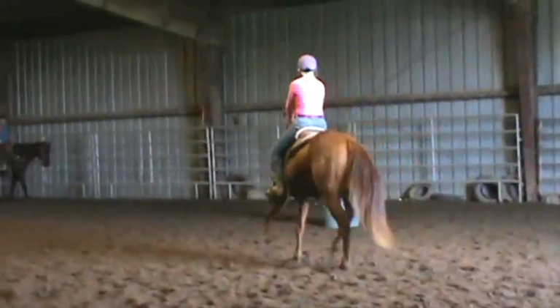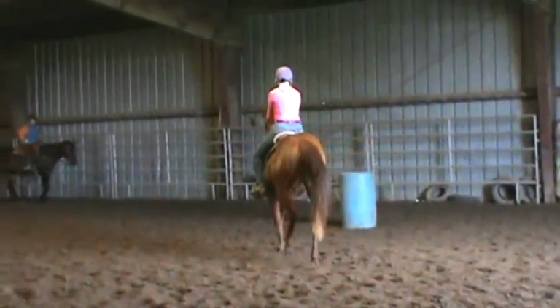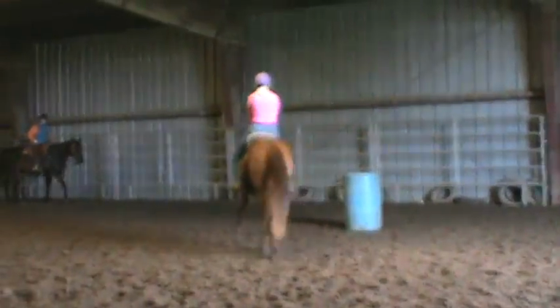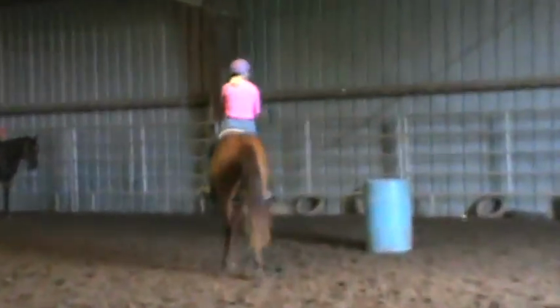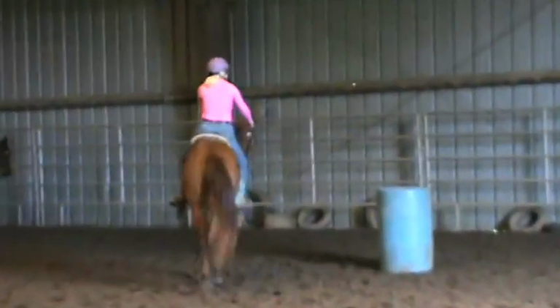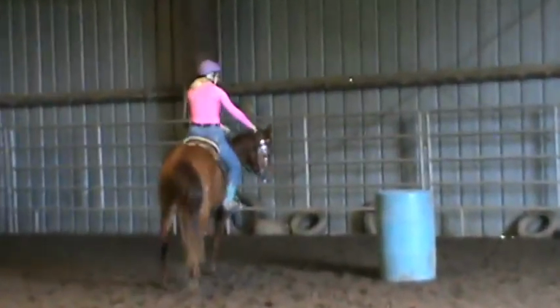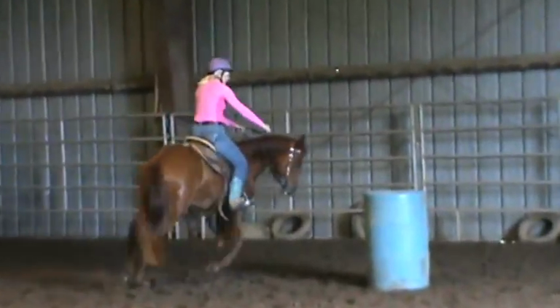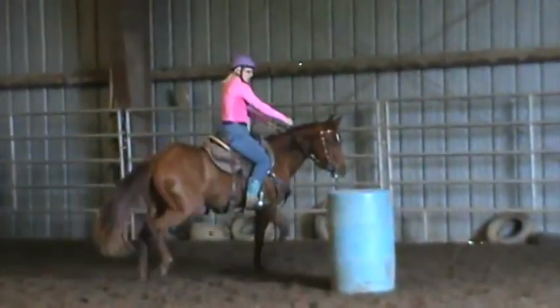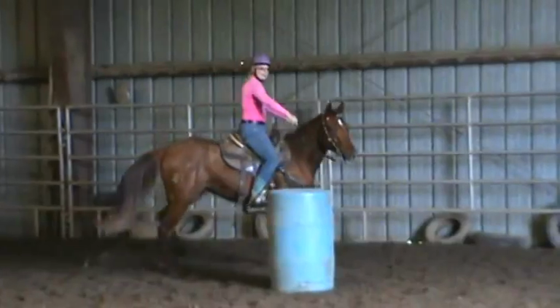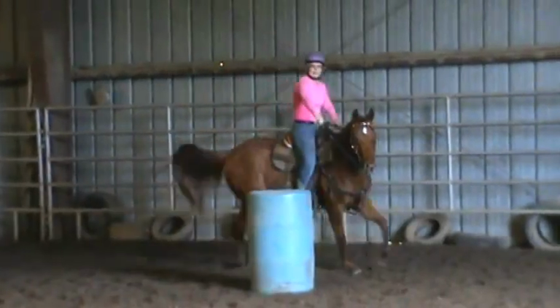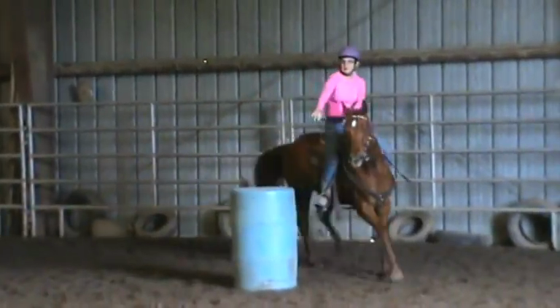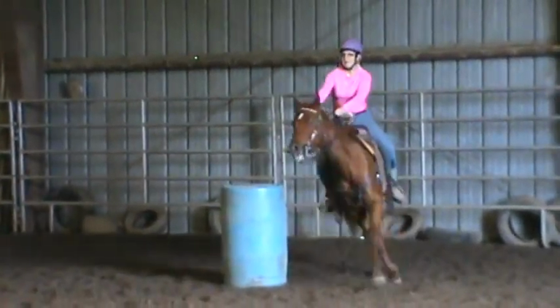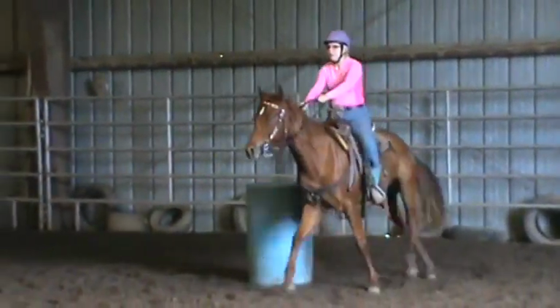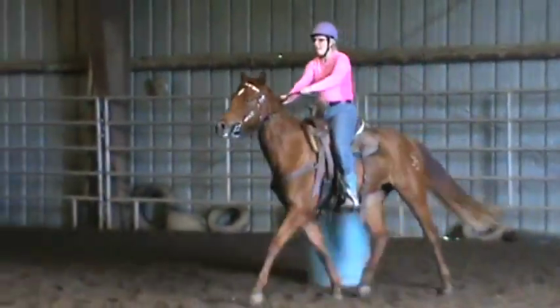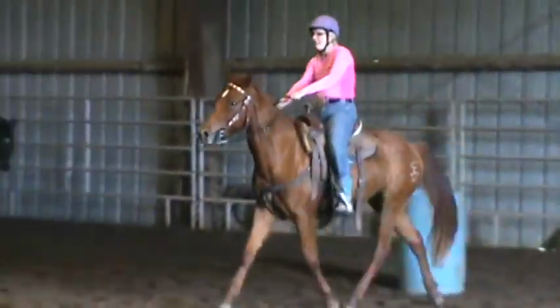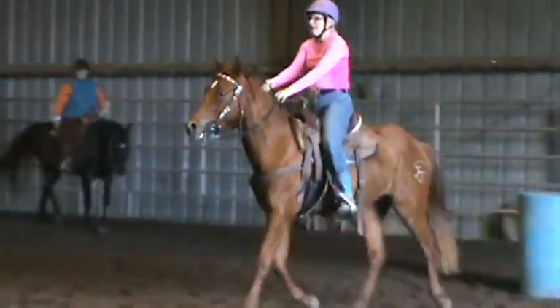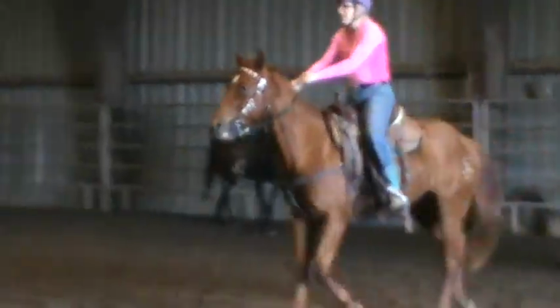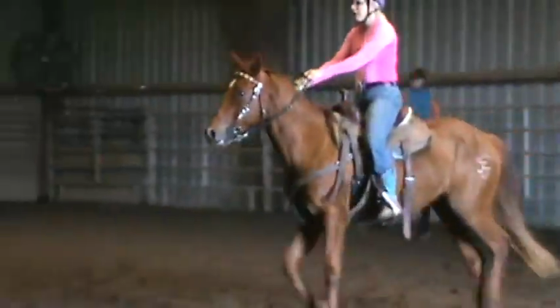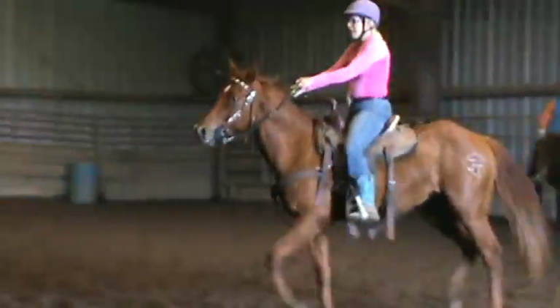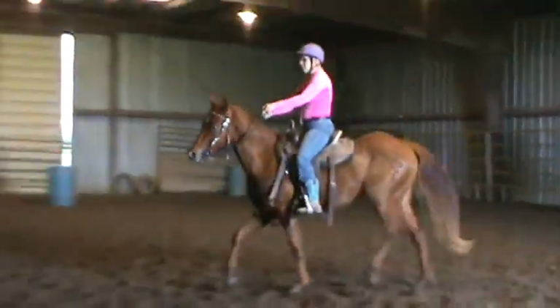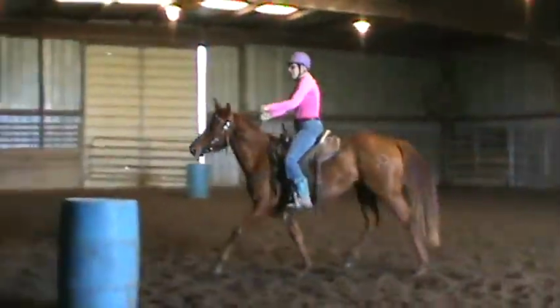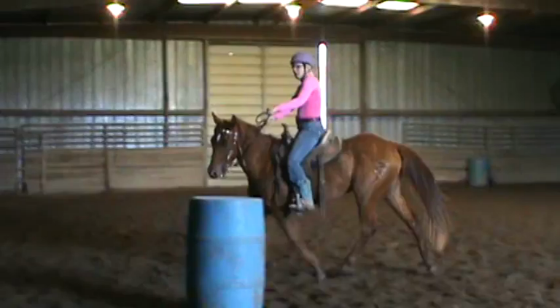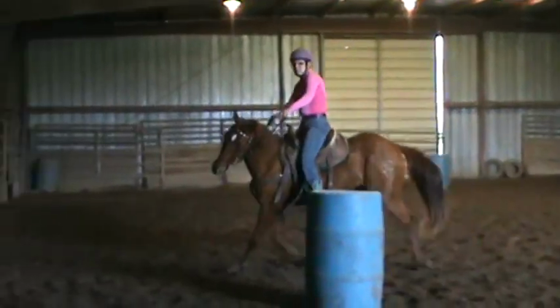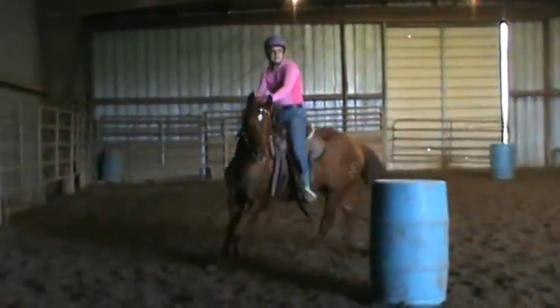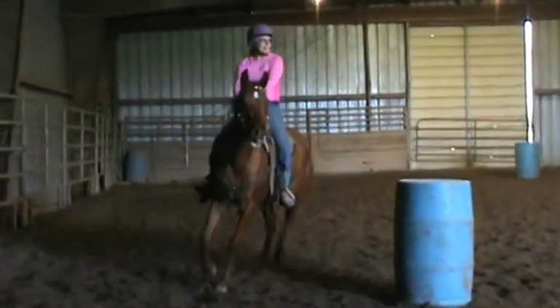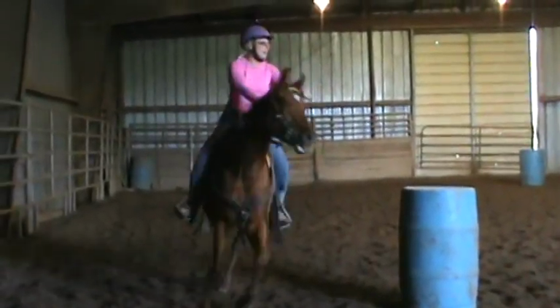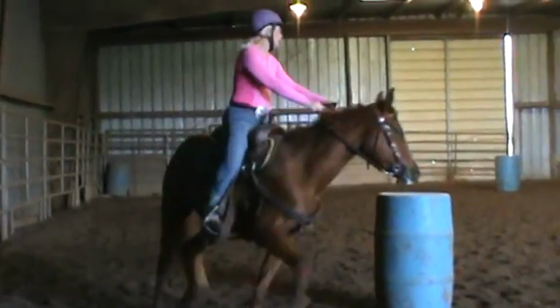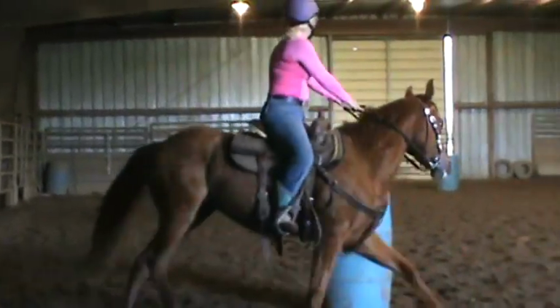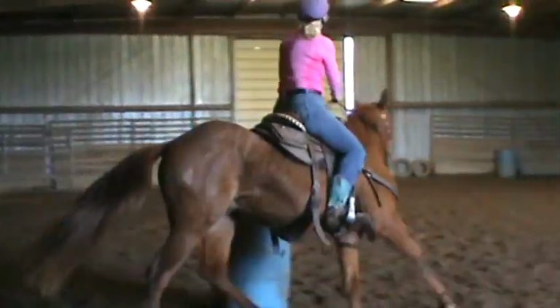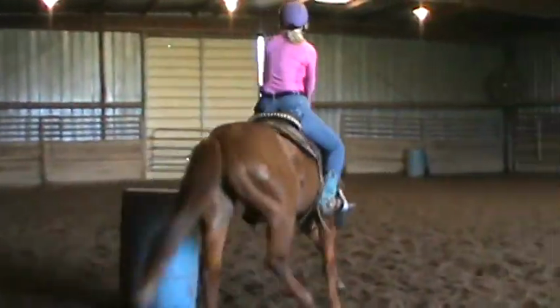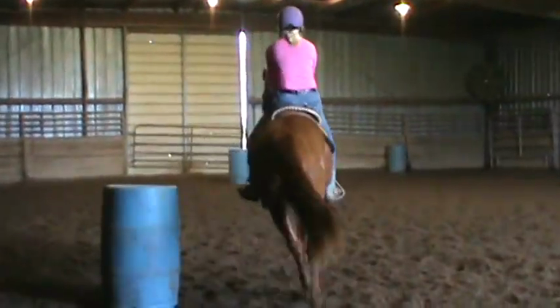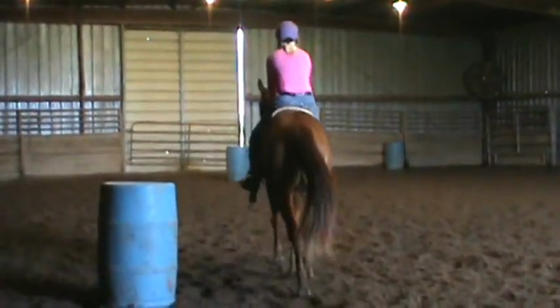That's better. Go on up there. Go on across. Ground. Down. Get your space. Go across. You're out a little wide there. See, it took too long to turn it.